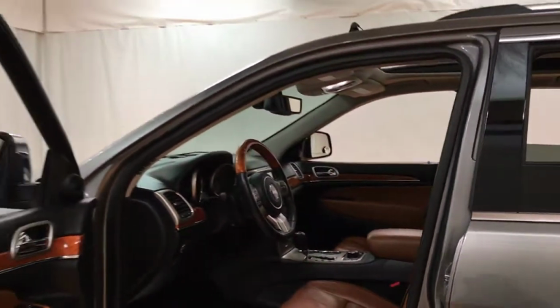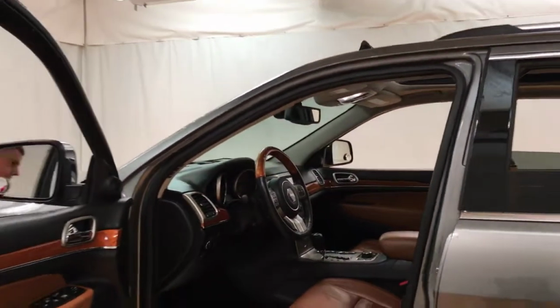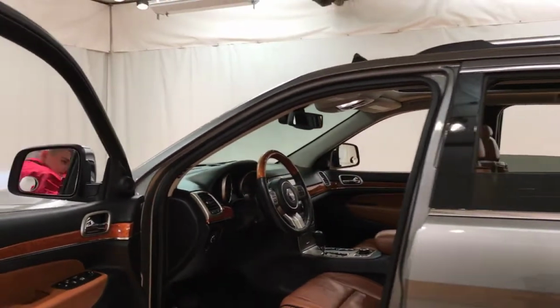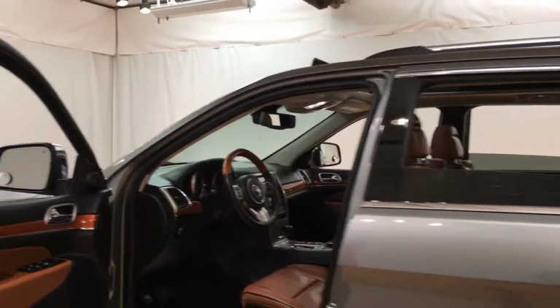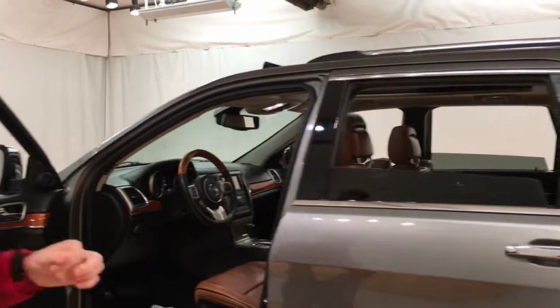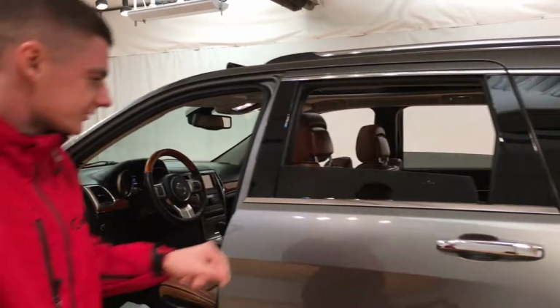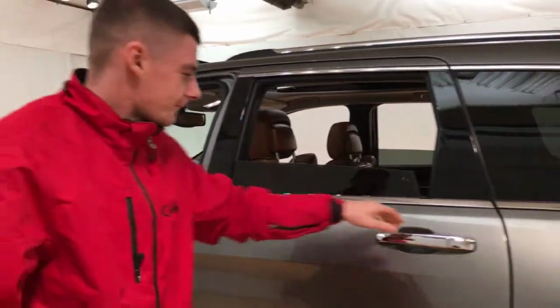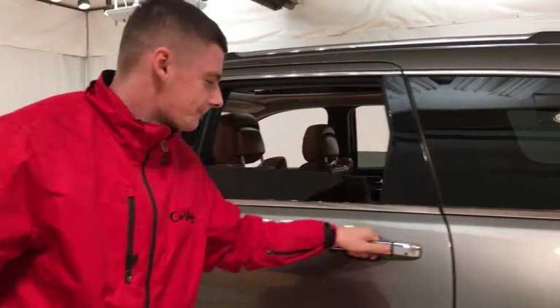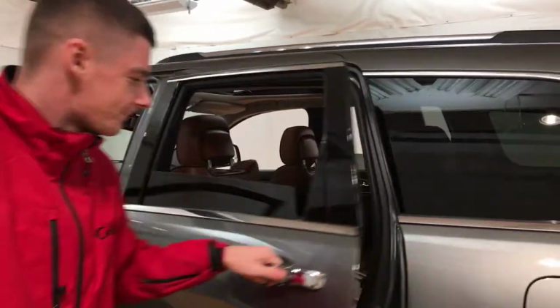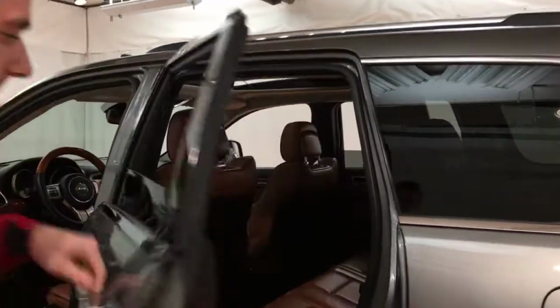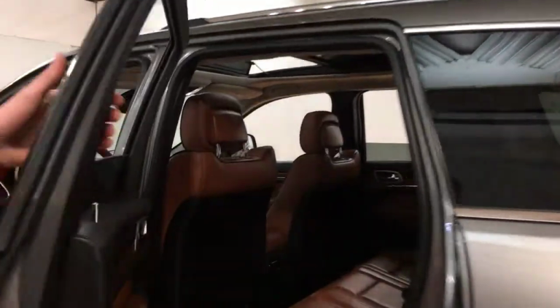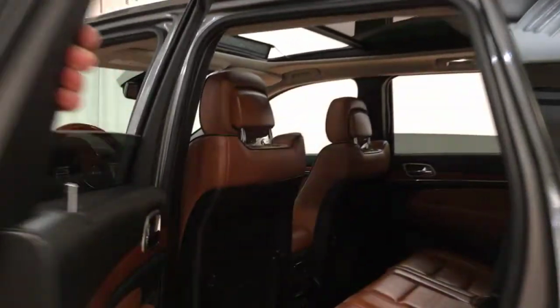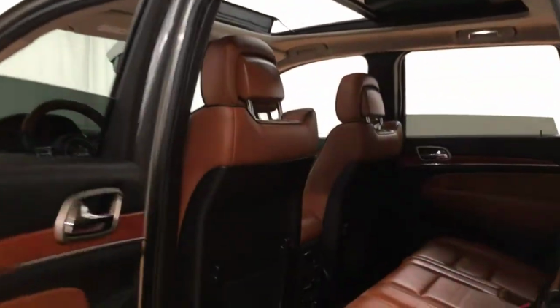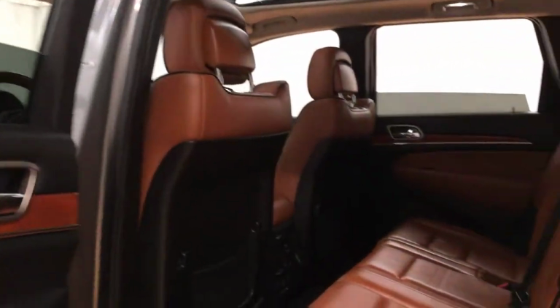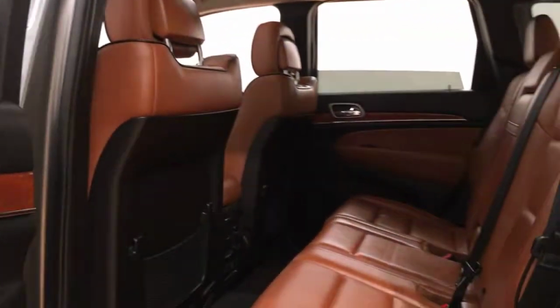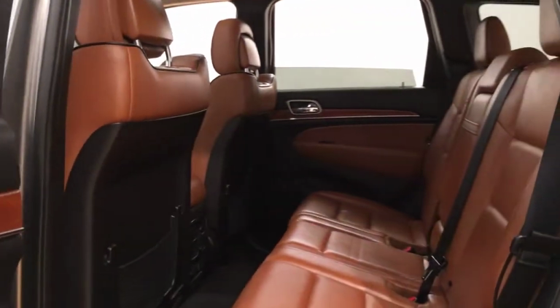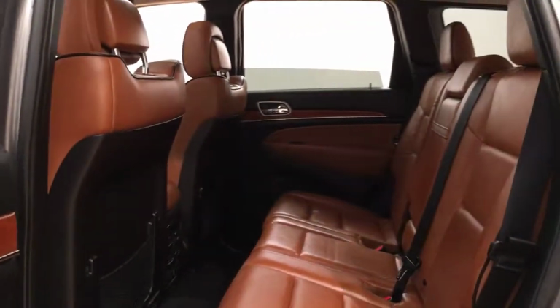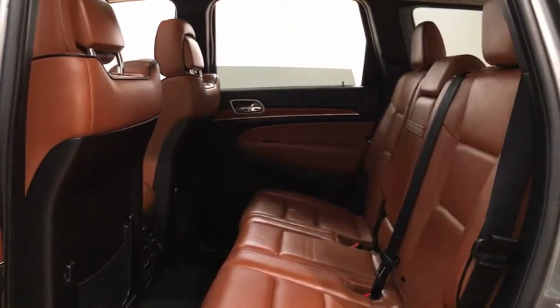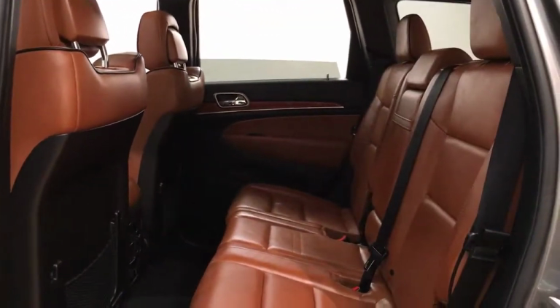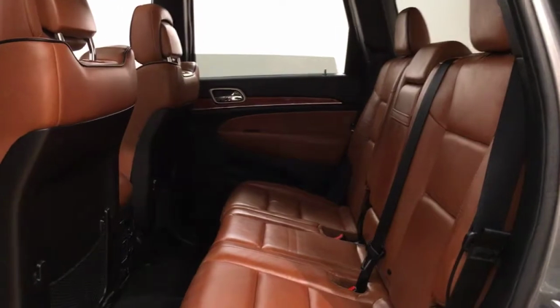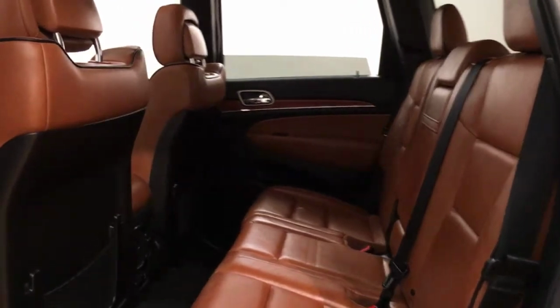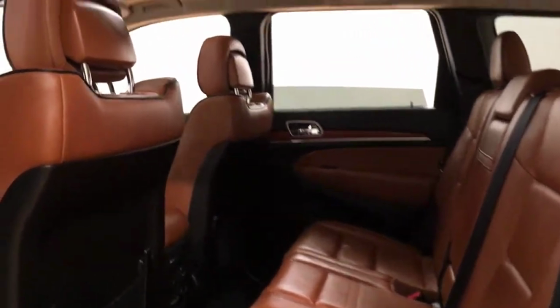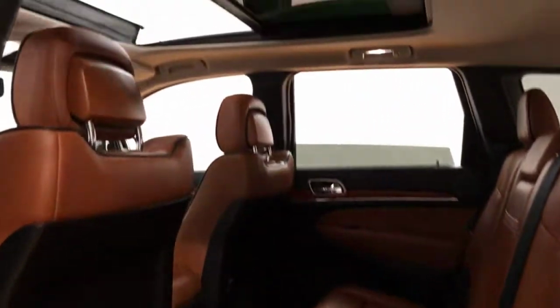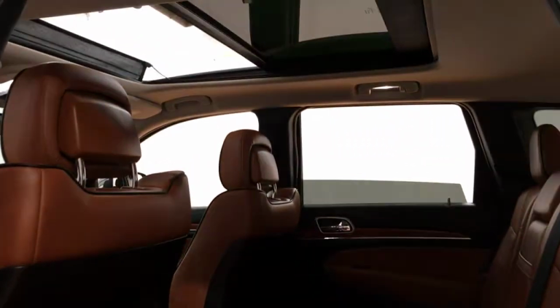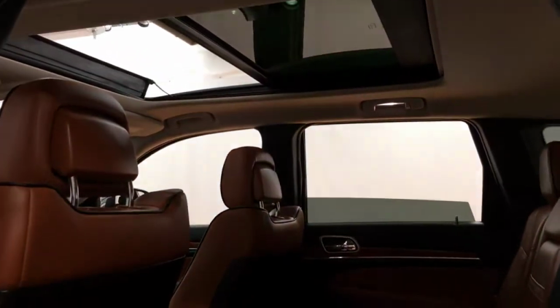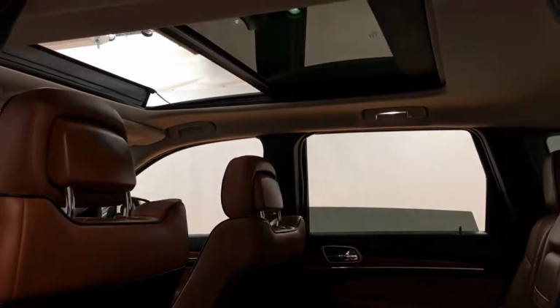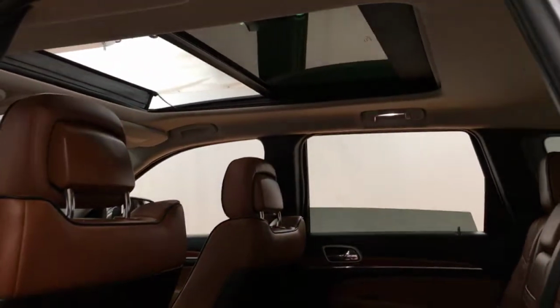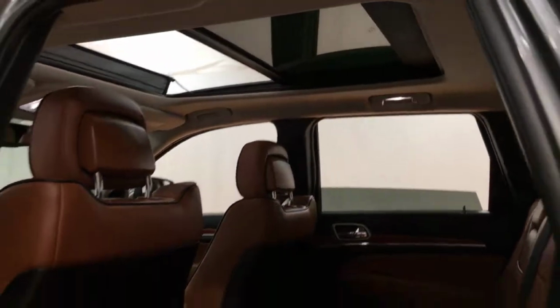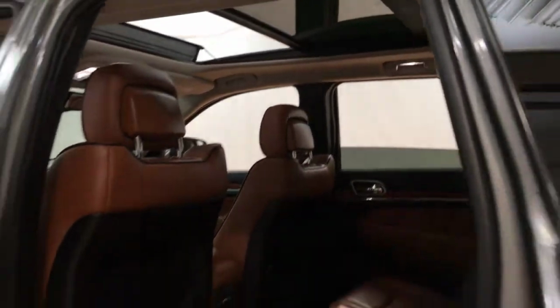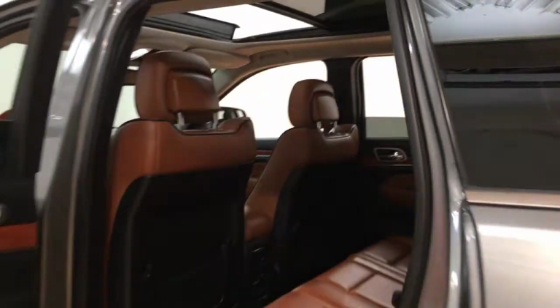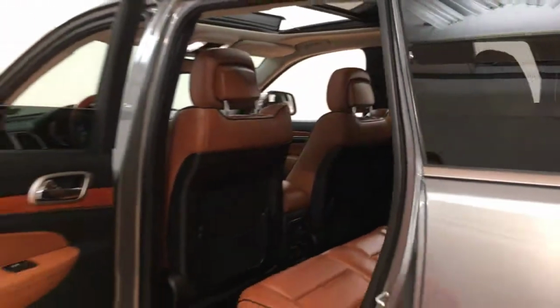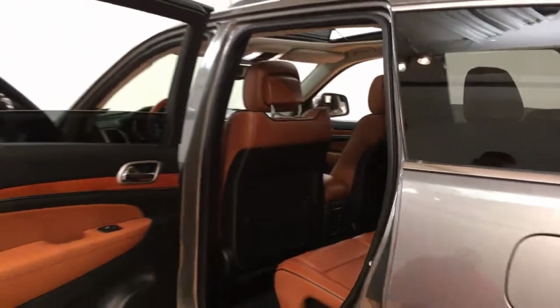Now if we go to the back, it also has heated seats for your passengers. And then also if you look up there, I got that sunroof for you guys too — it's freaking awesome.